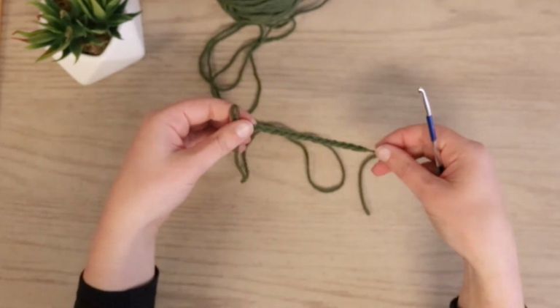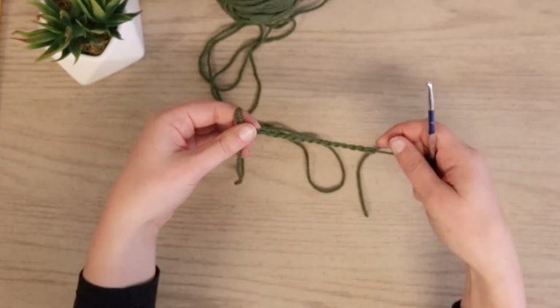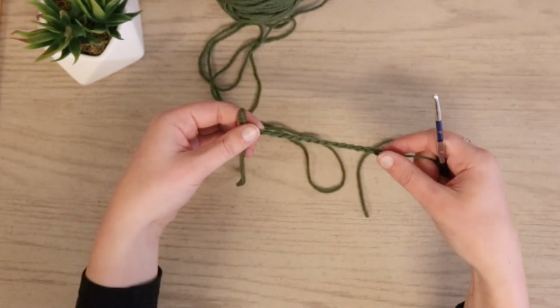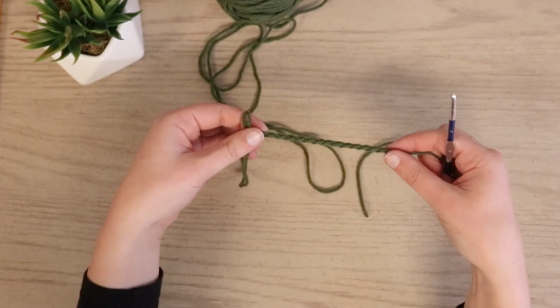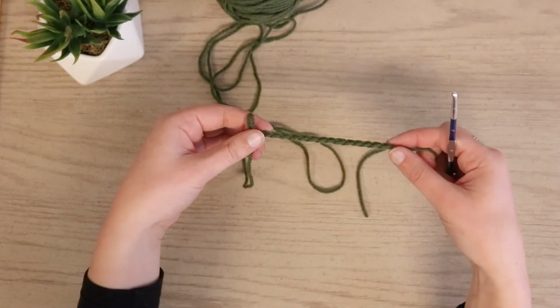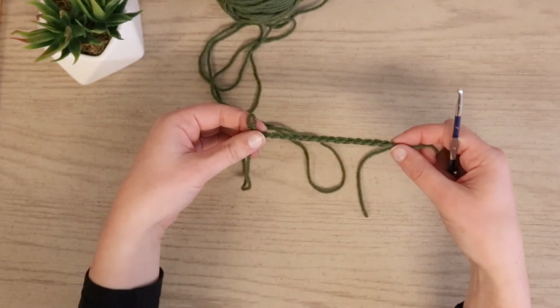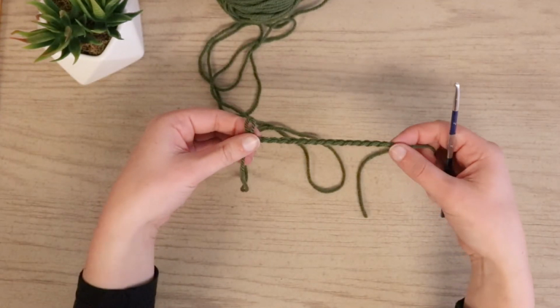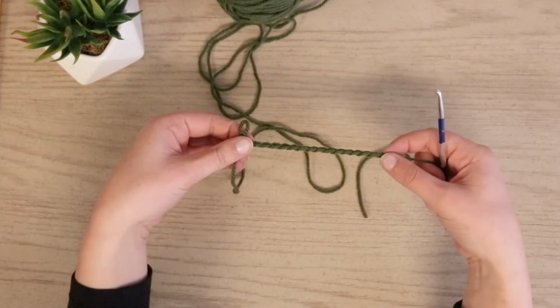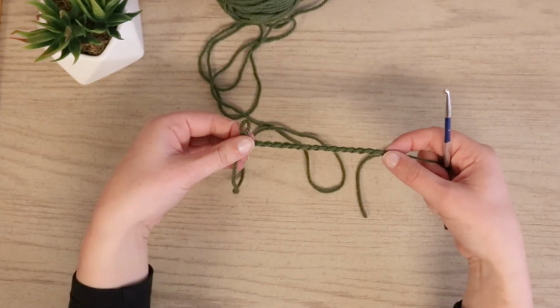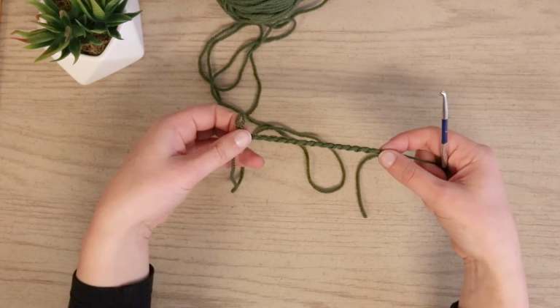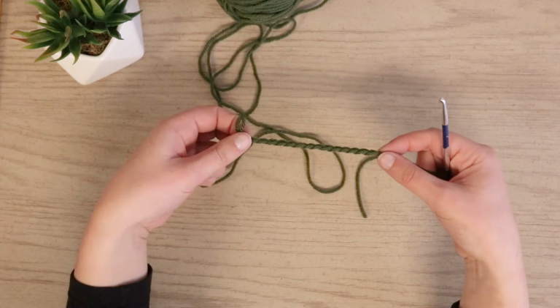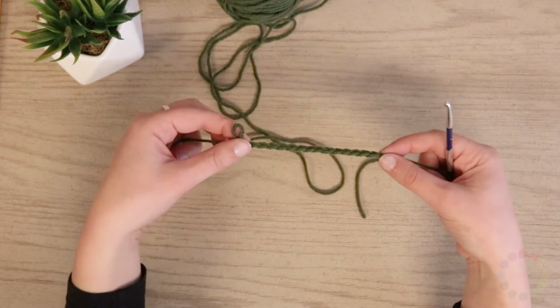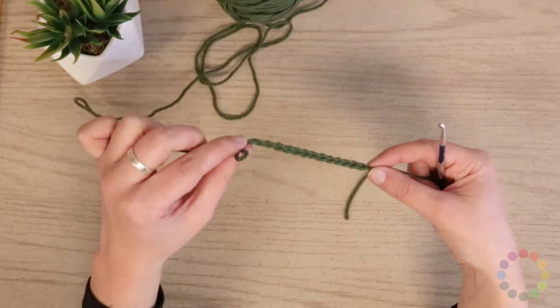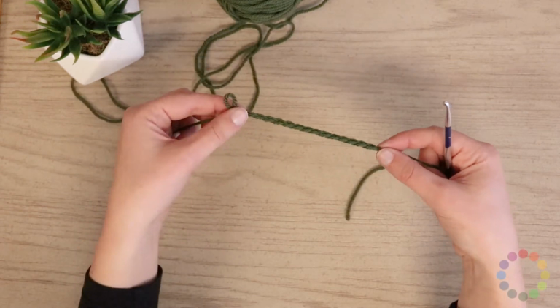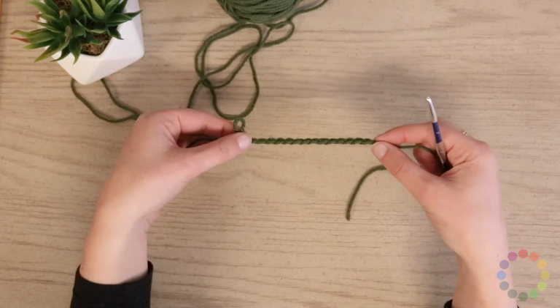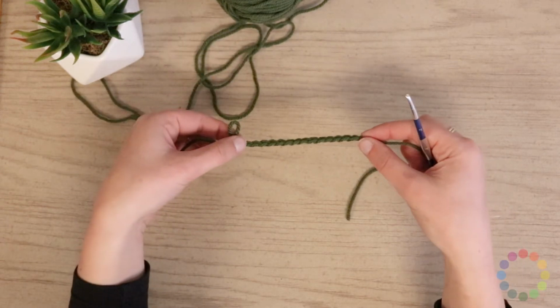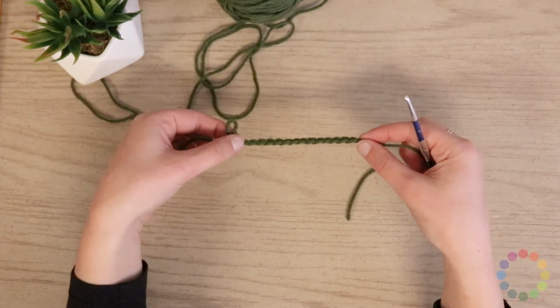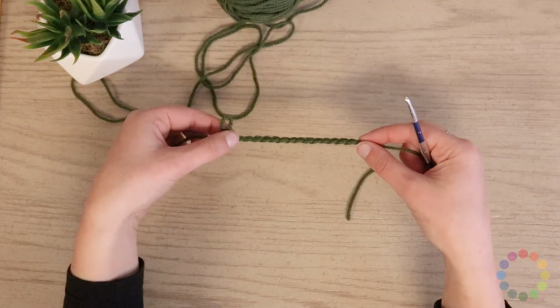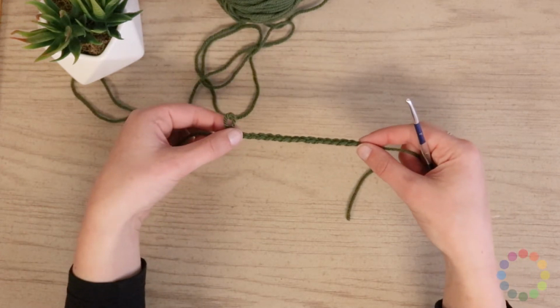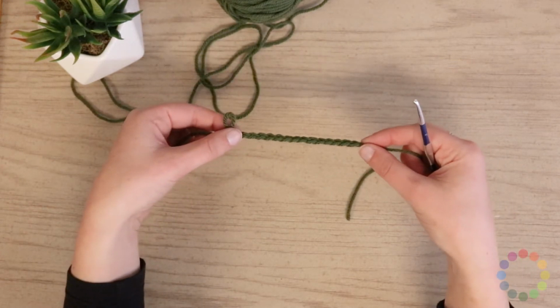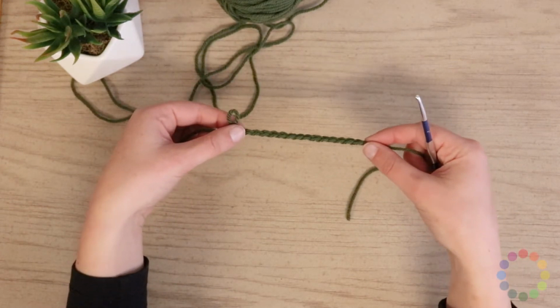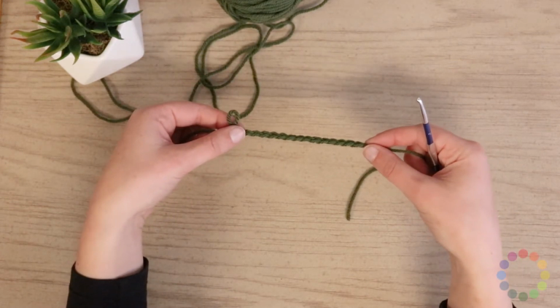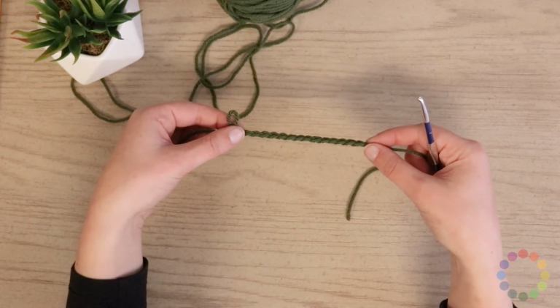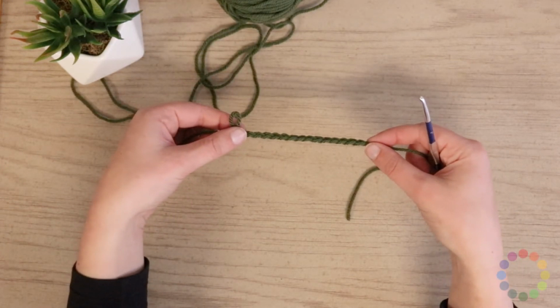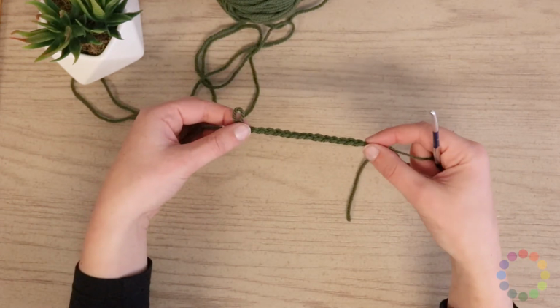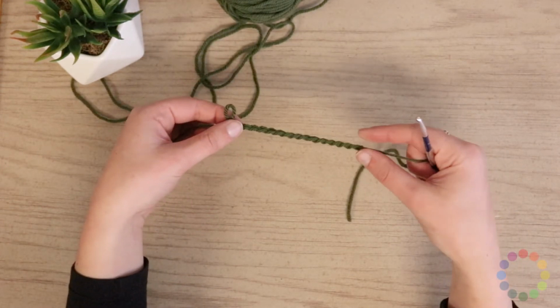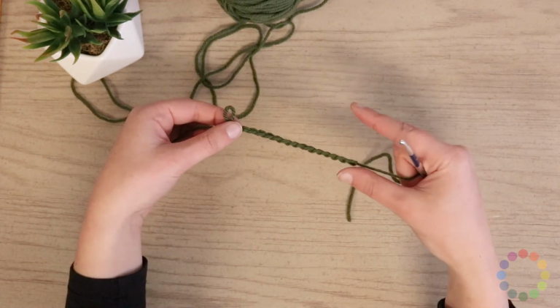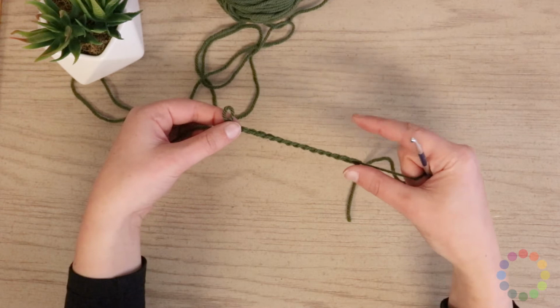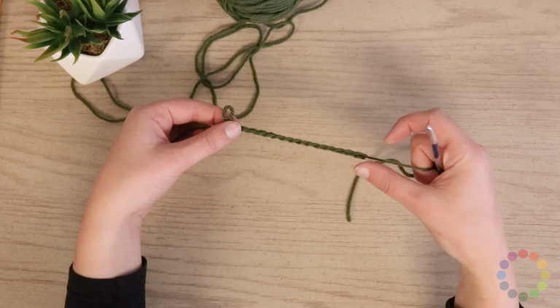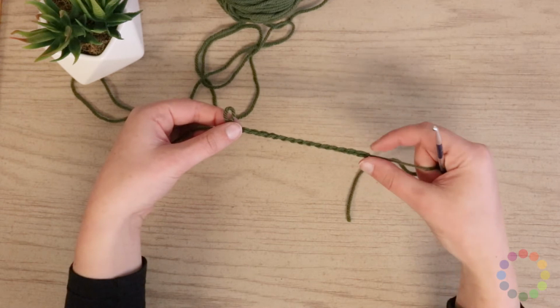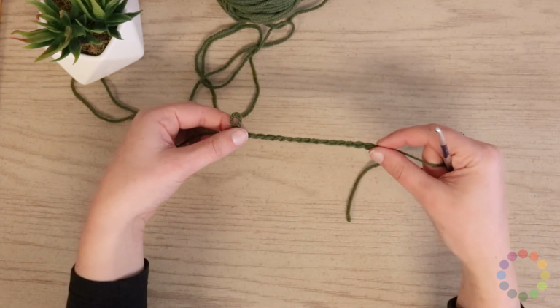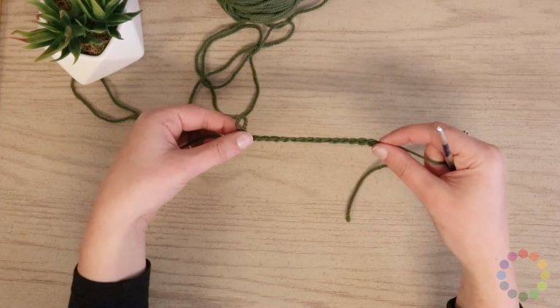So we've mastered chains and we have a good basis to start working from. Let's go ahead and make single crochets. We're going to start with a row of single crochets.